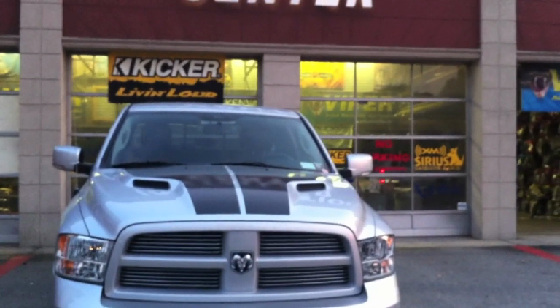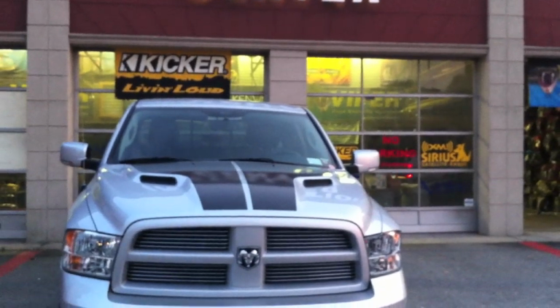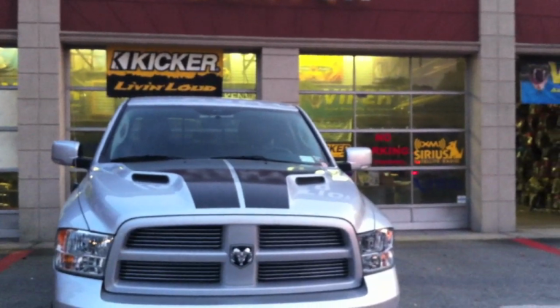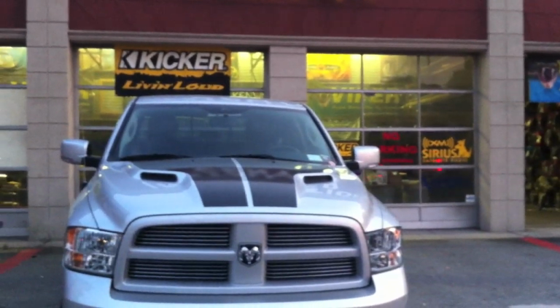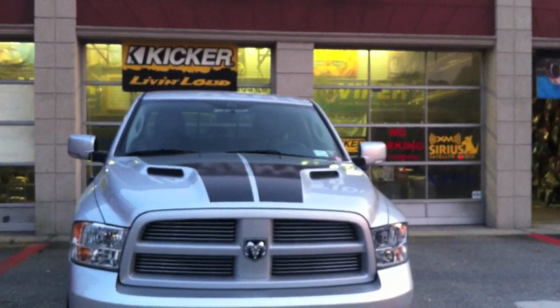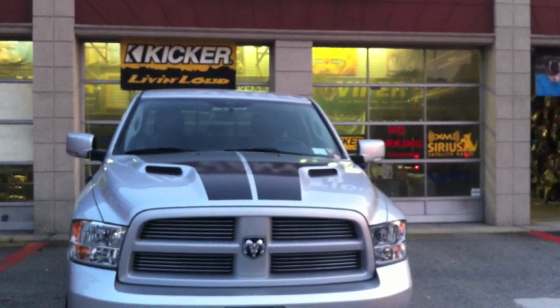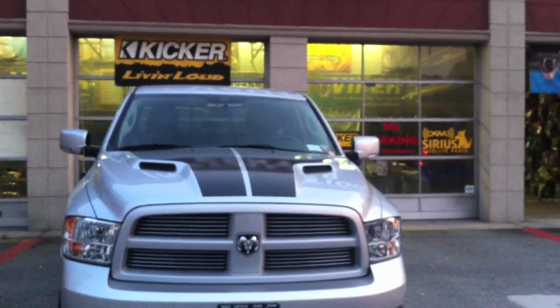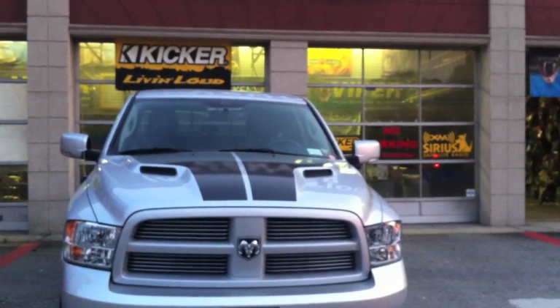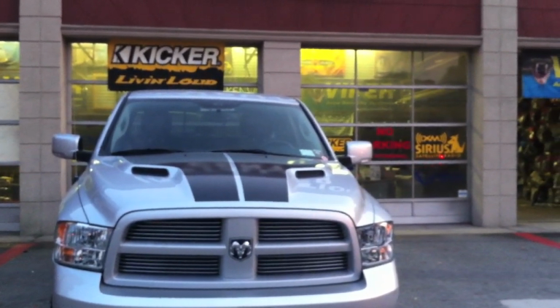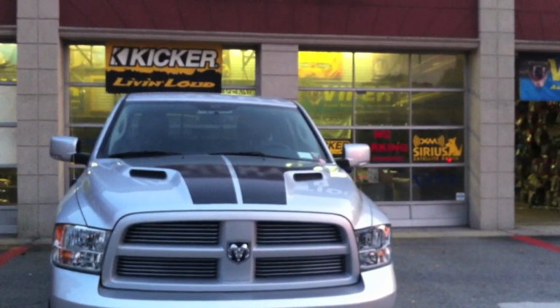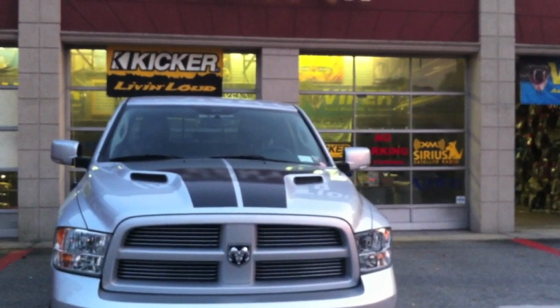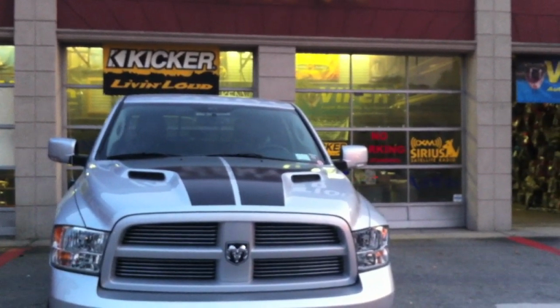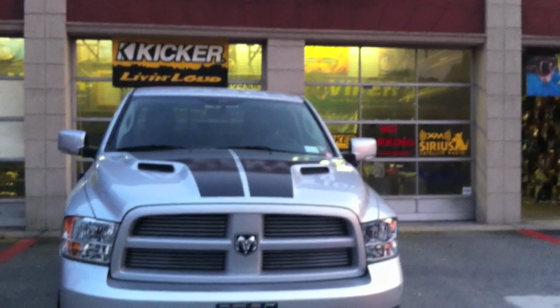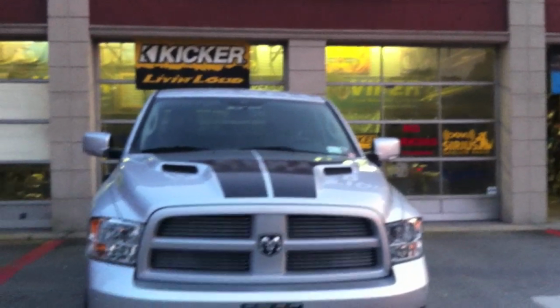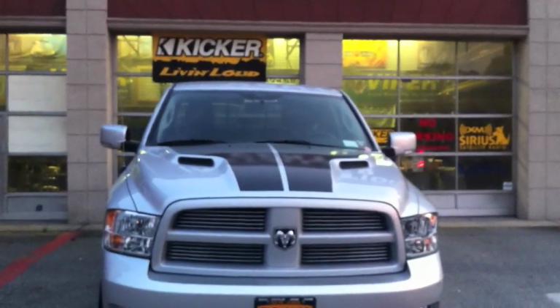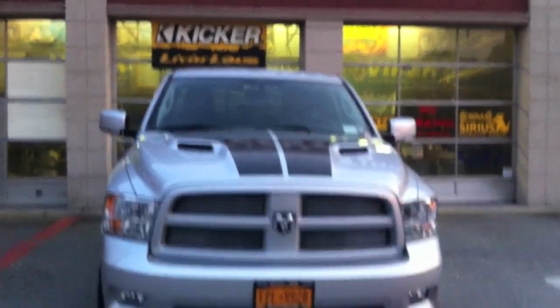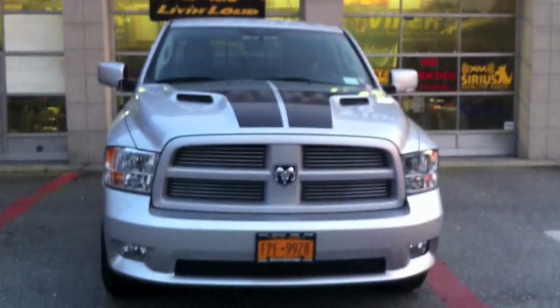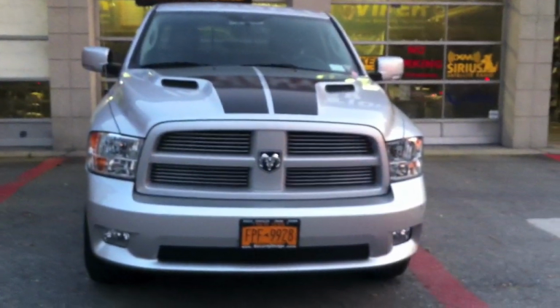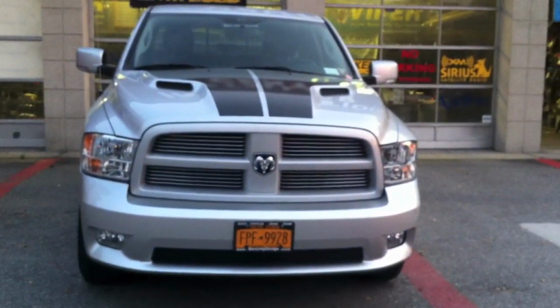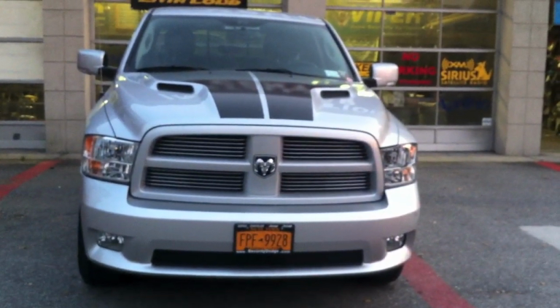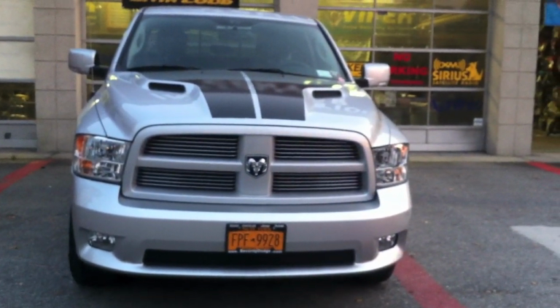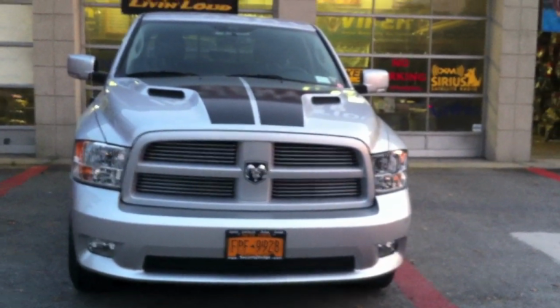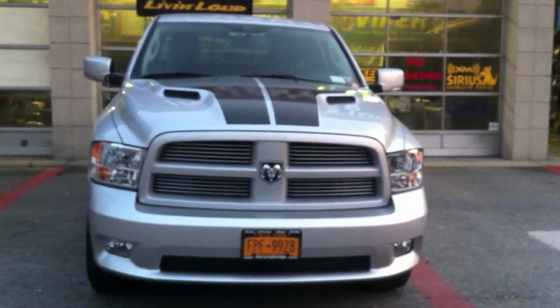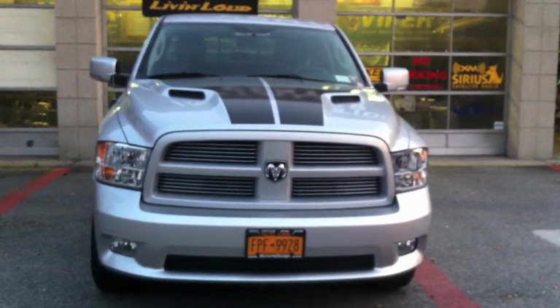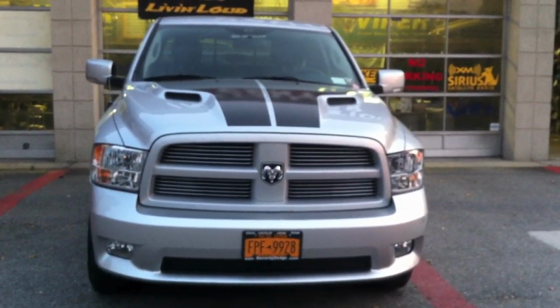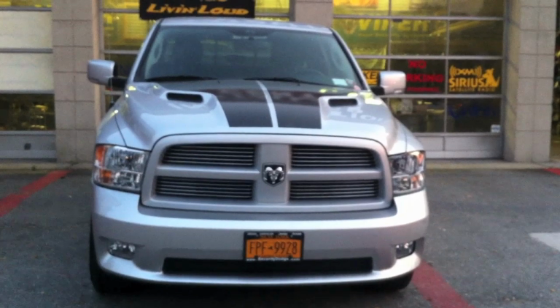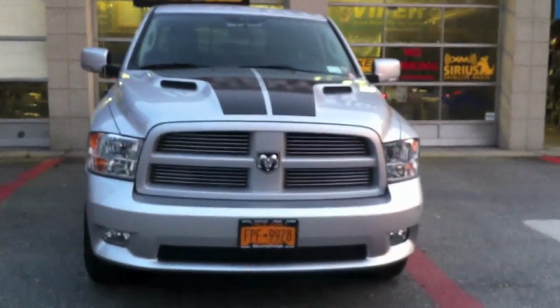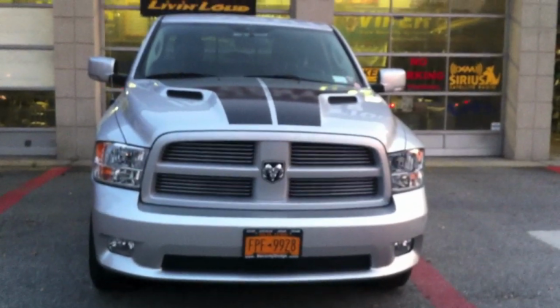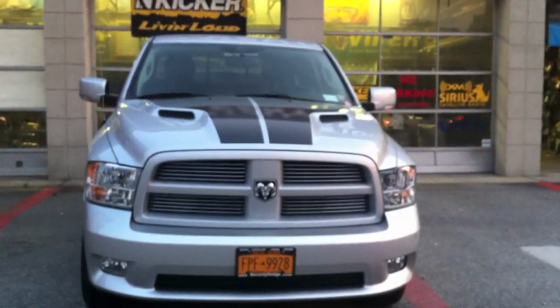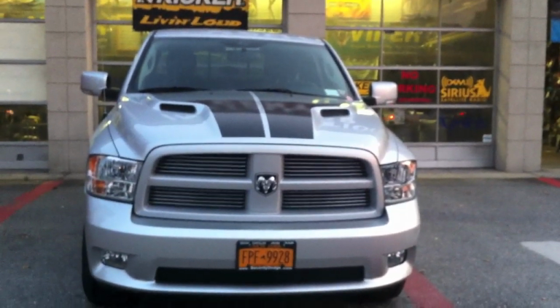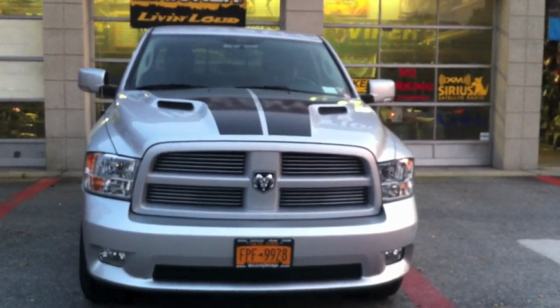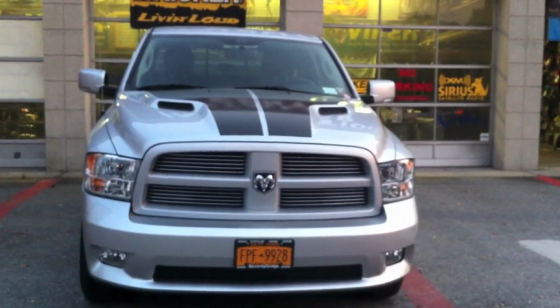We did HIDs top and bottom in the low beams and in the fog lights with 8,000K, and we also did strobe lights. One thing we do here at Avenue Sound is we do a lot of emergency EMS and fire department vehicles for volunteers as well.